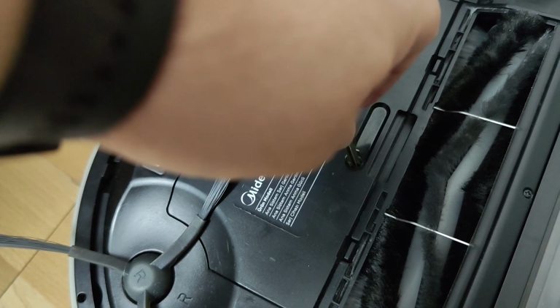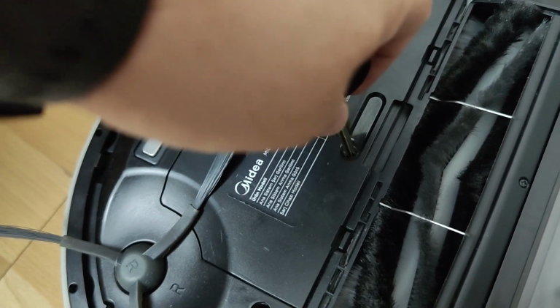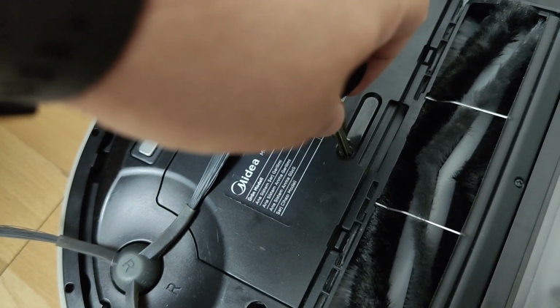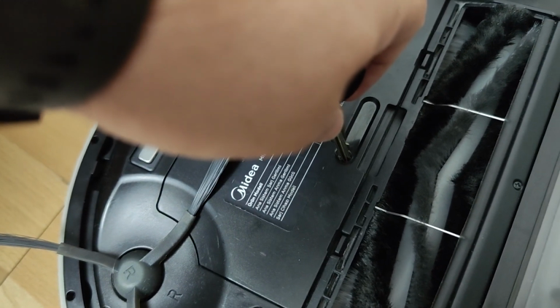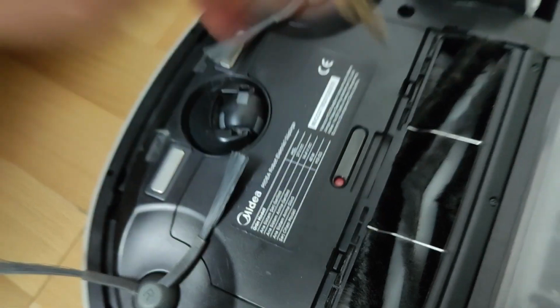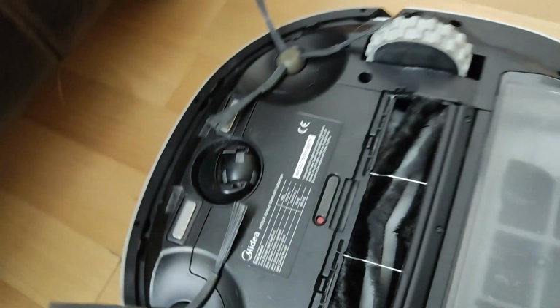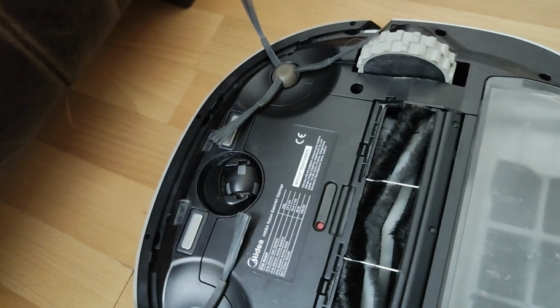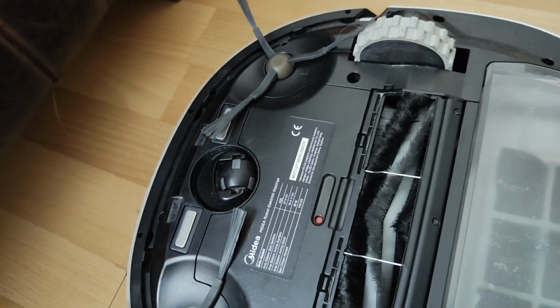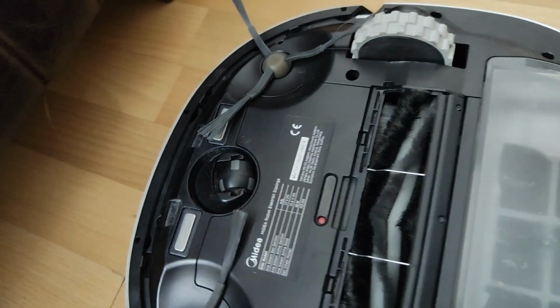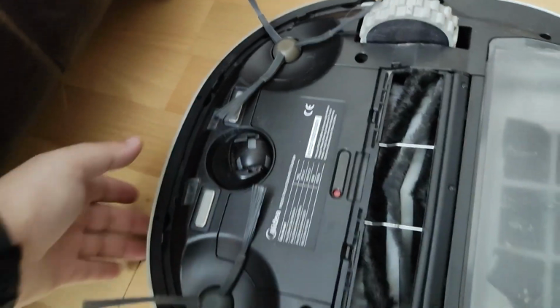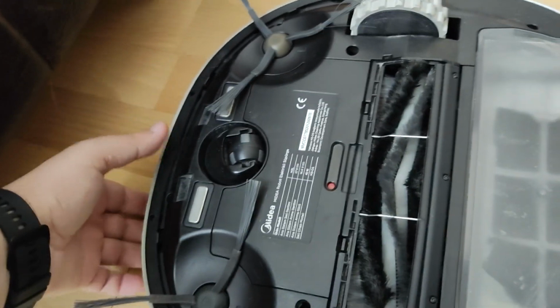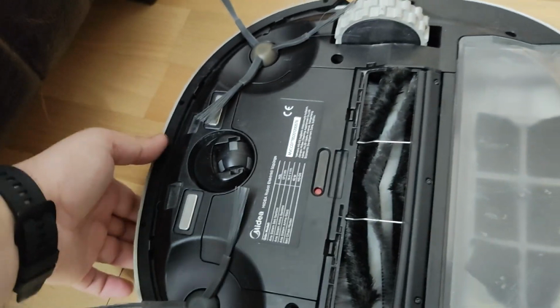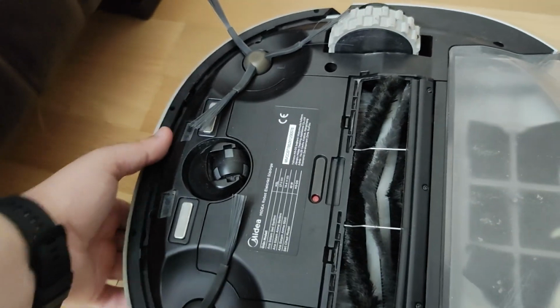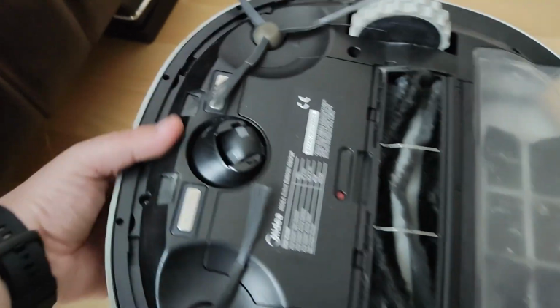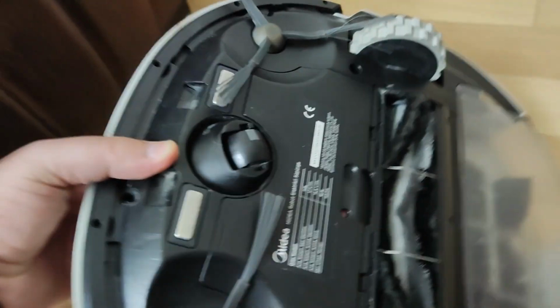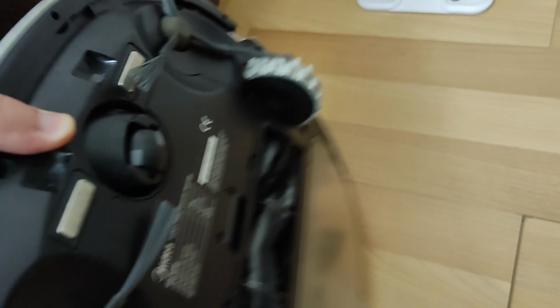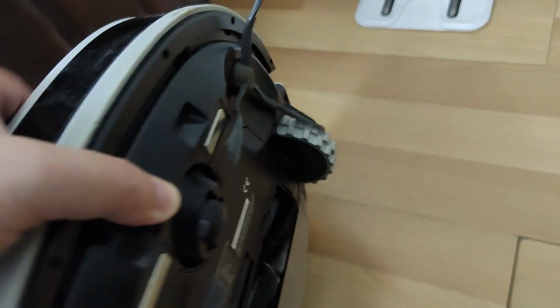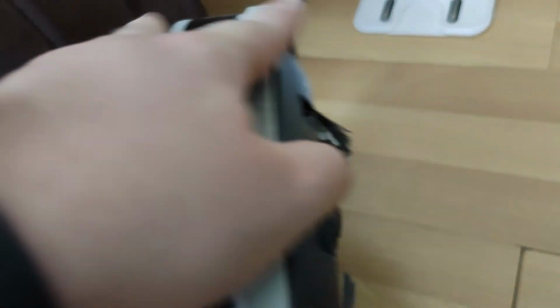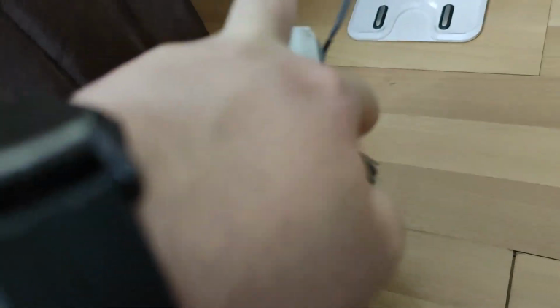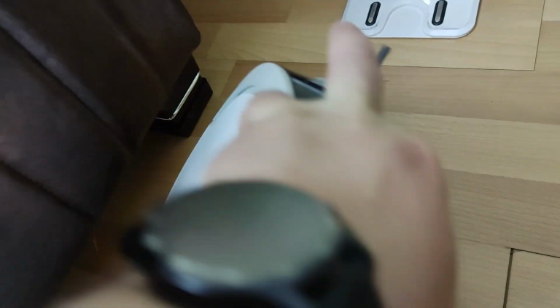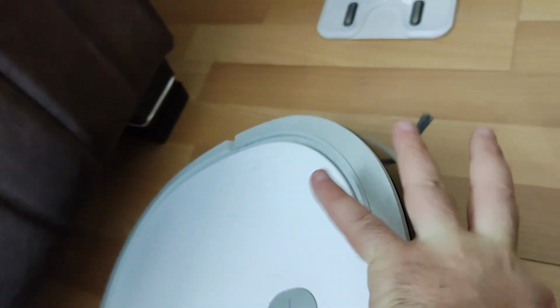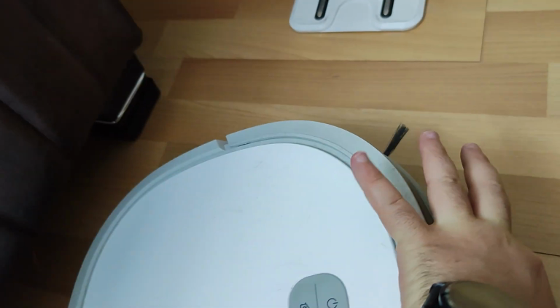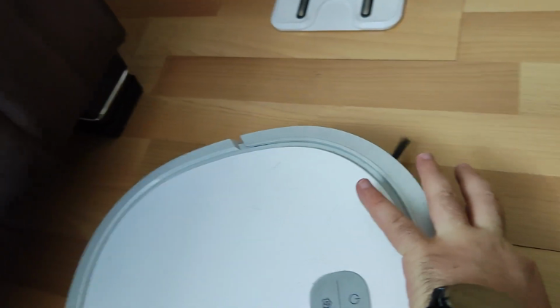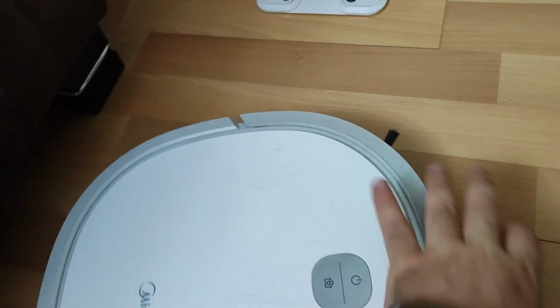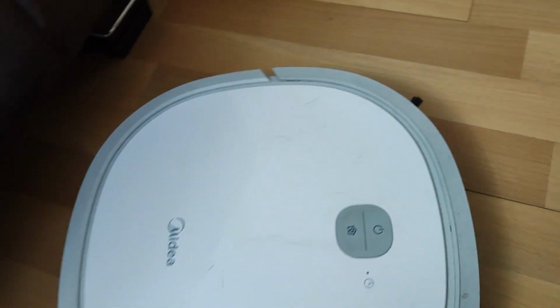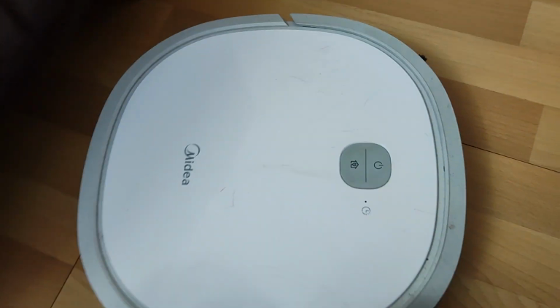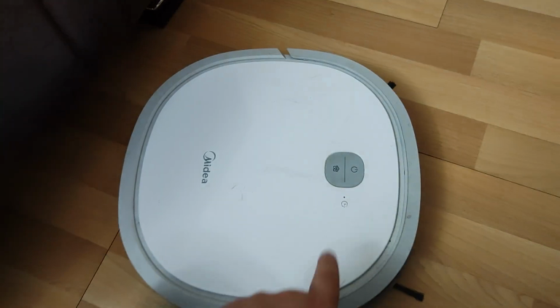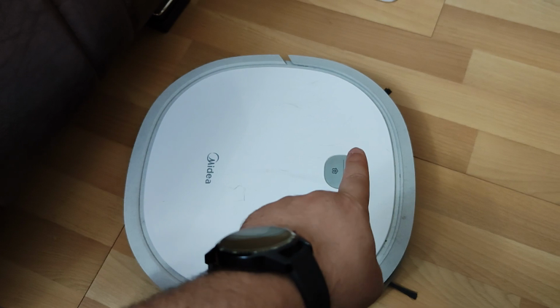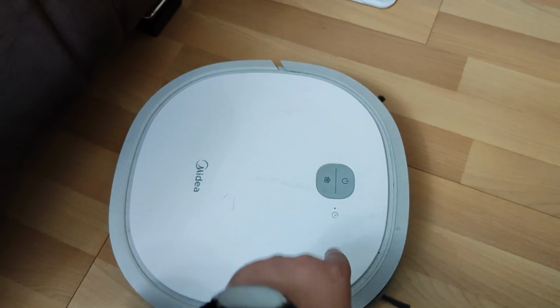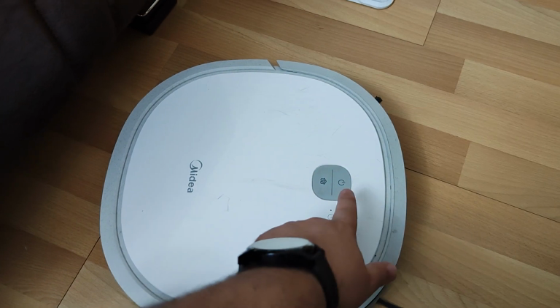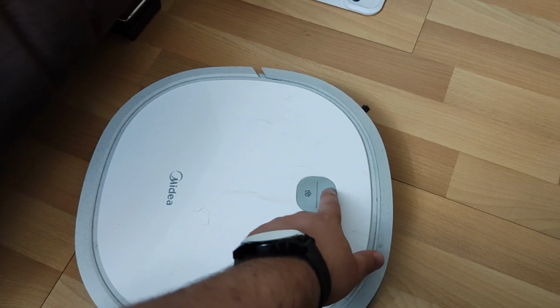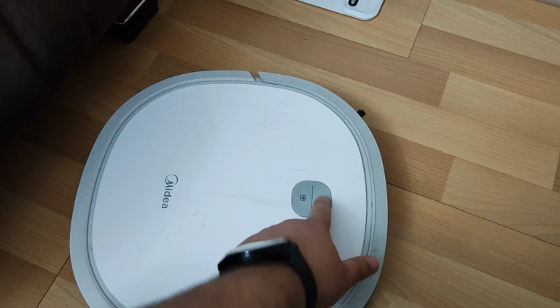In all brand models of robot vacuums, the common point reset button is usually at the bottom of the device. It is usually the solution to reset it by pressing it lightly with a slightly pointed object without damaging the button.